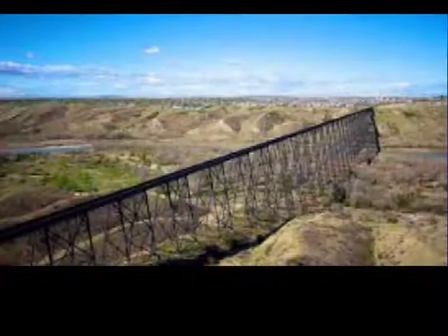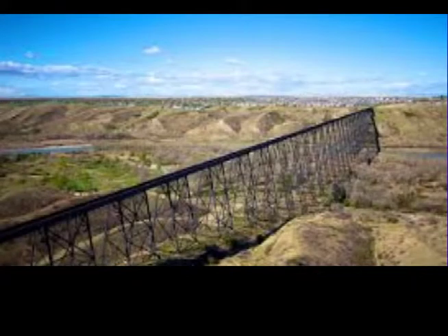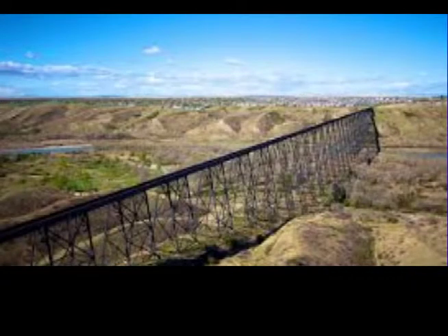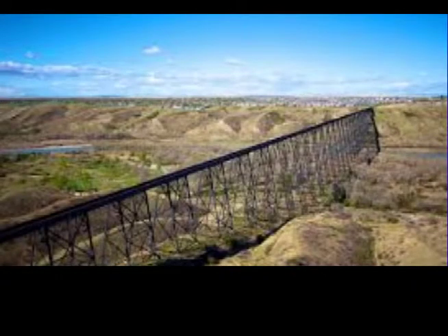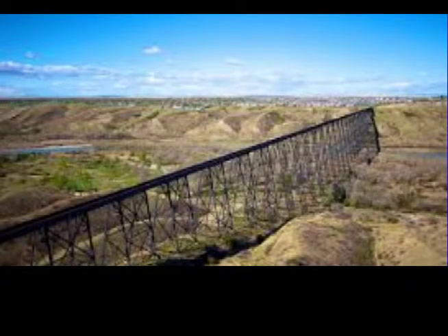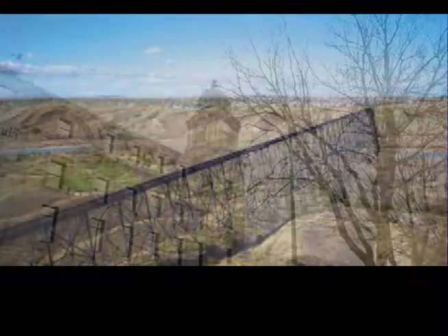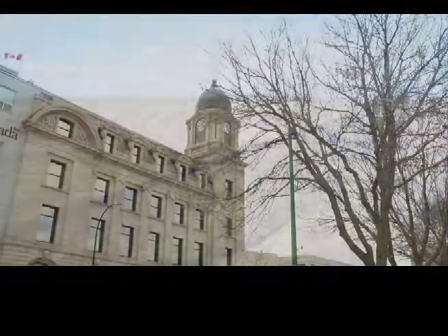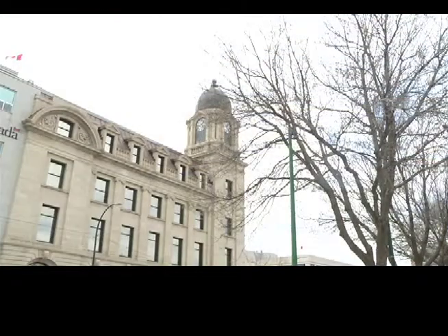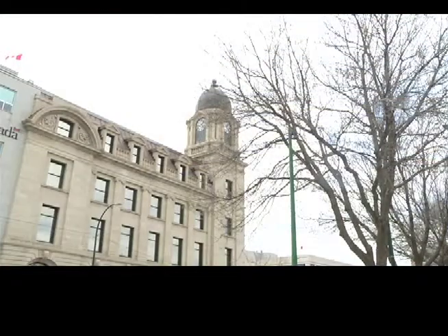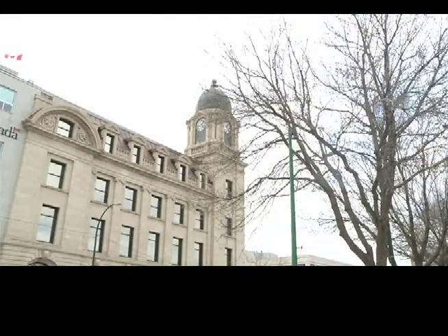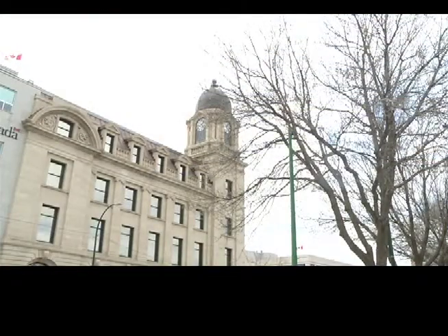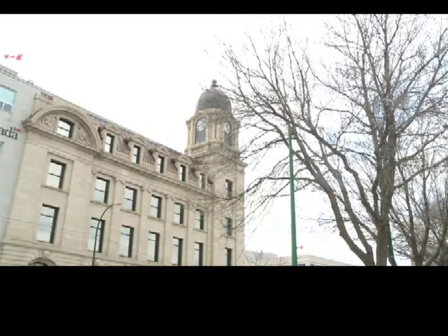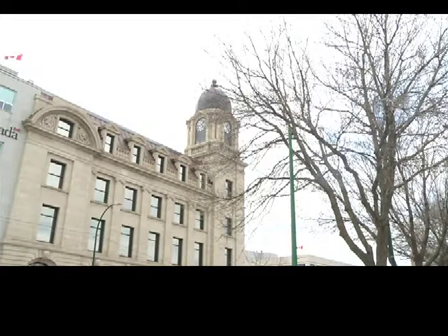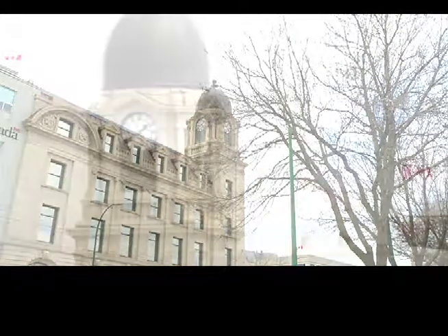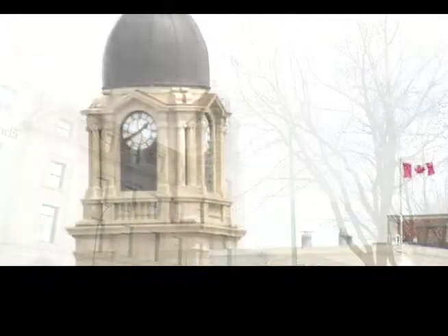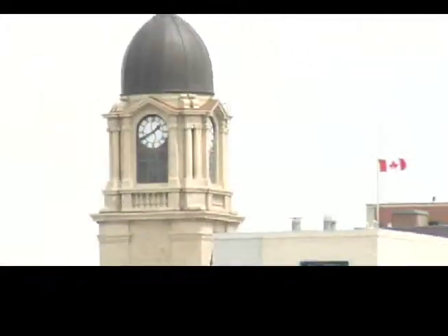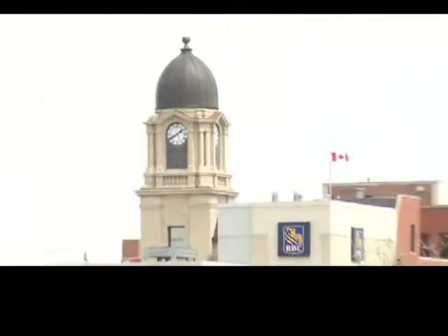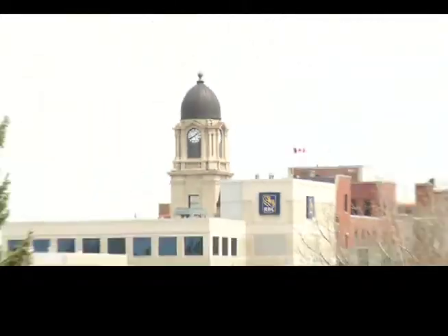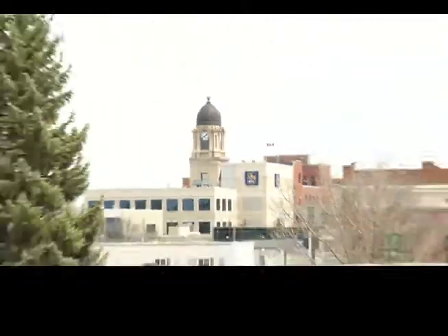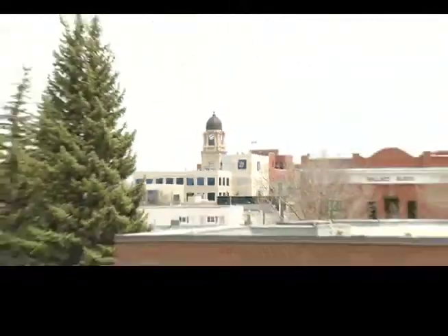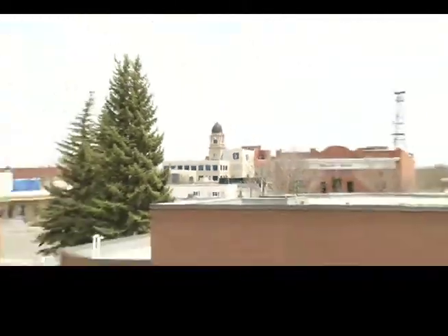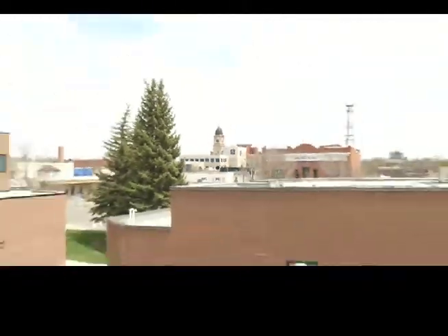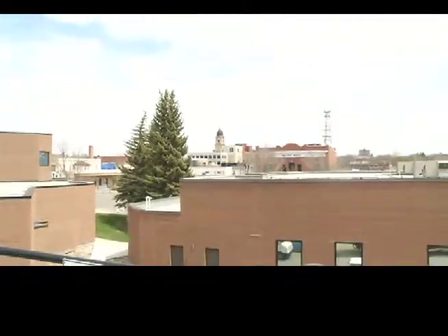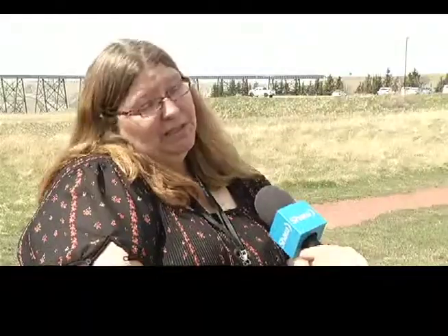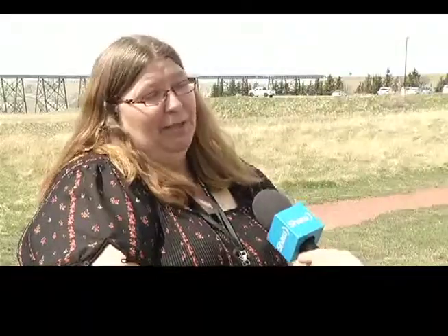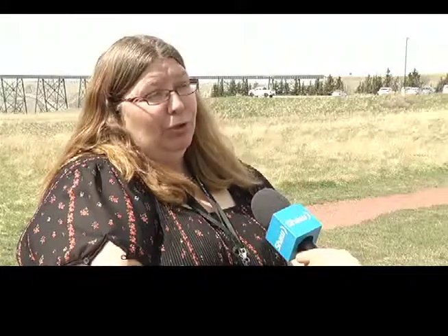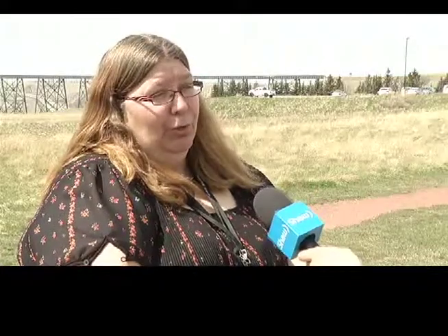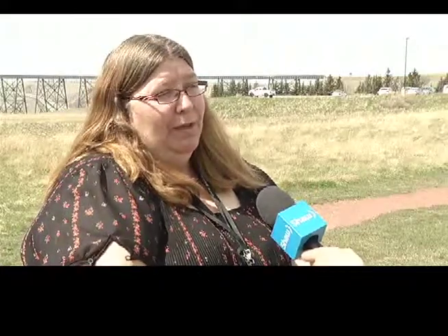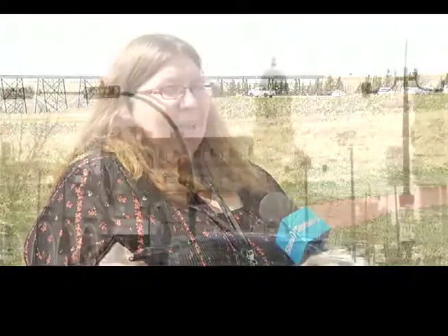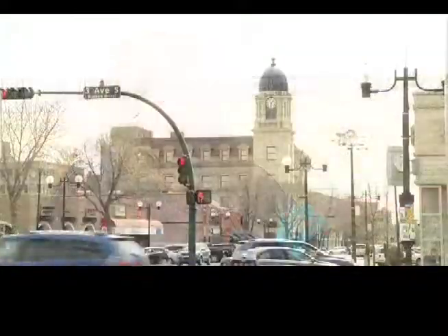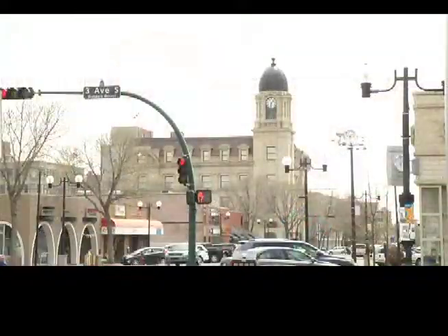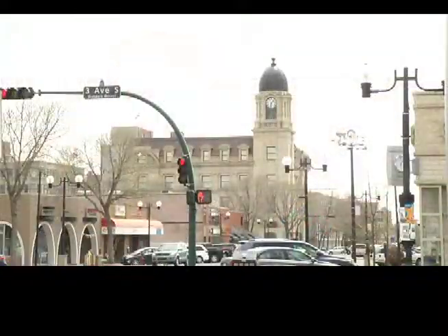Much like the High Level Bridge, it's one of those structures that makes Lethbridge, well, recognizably Lethbridge. A lot of people tell me when you see that building you know you're home. Now it's the end of an era.